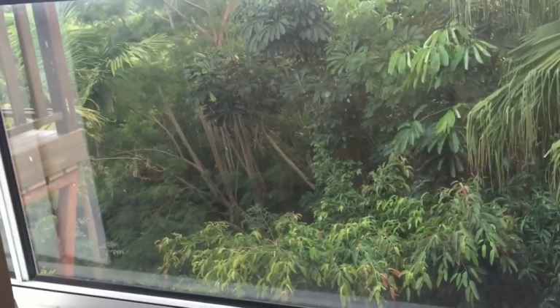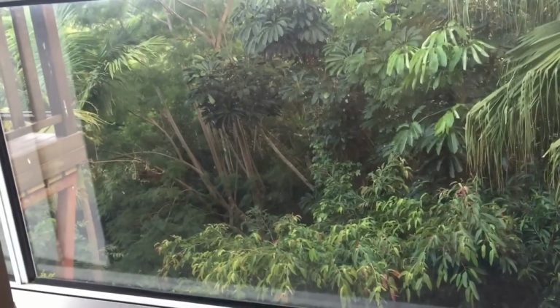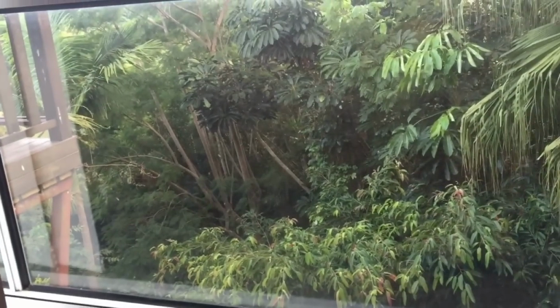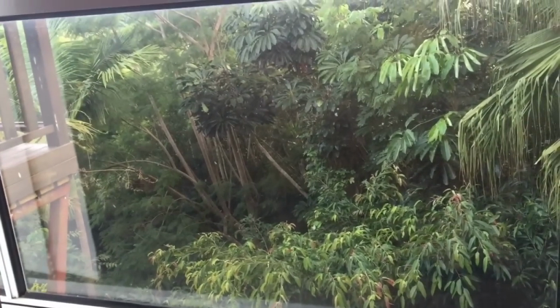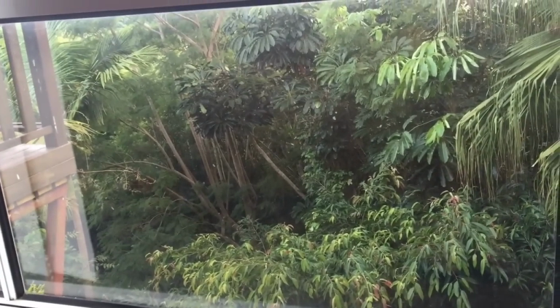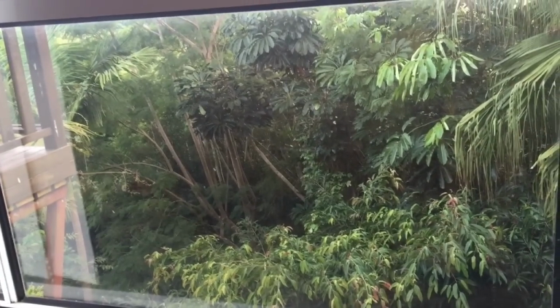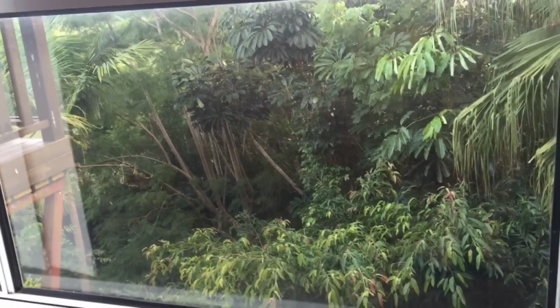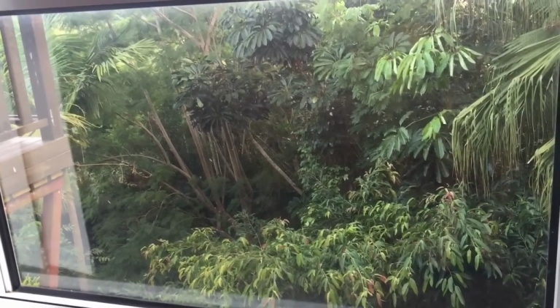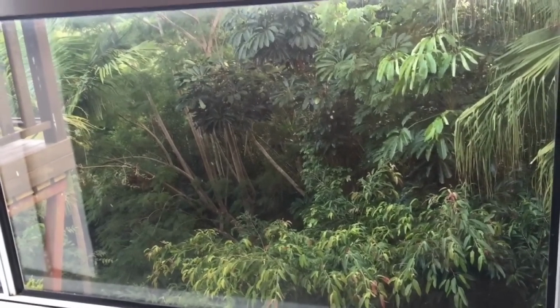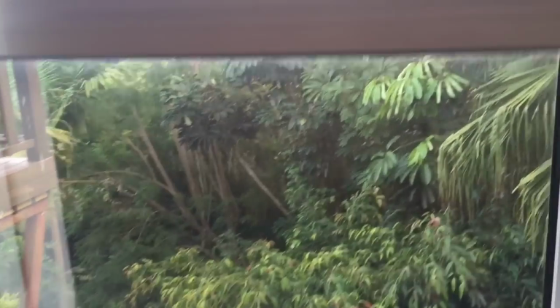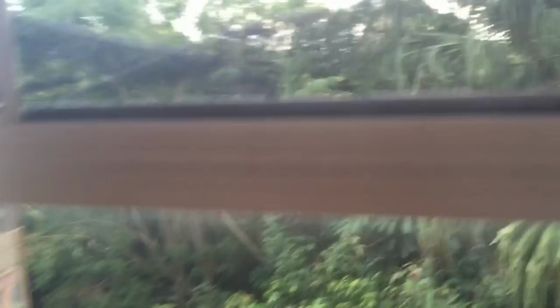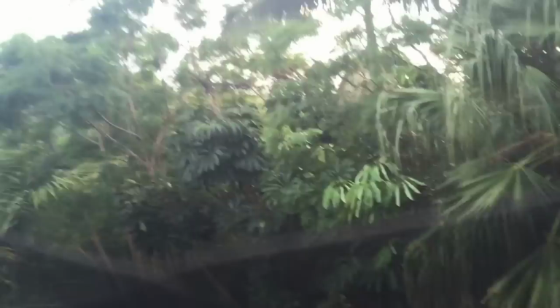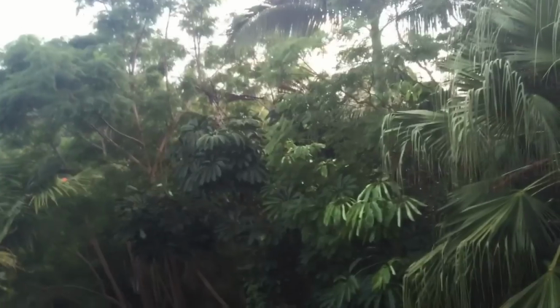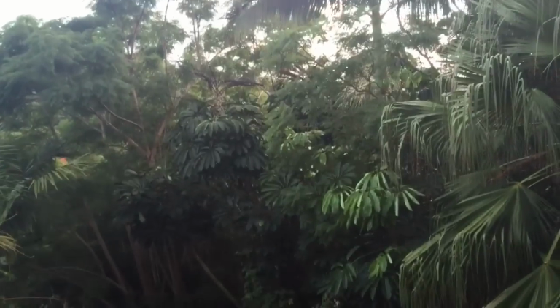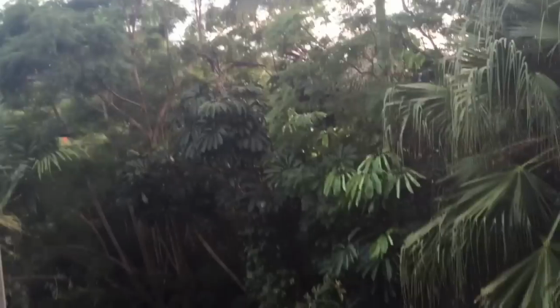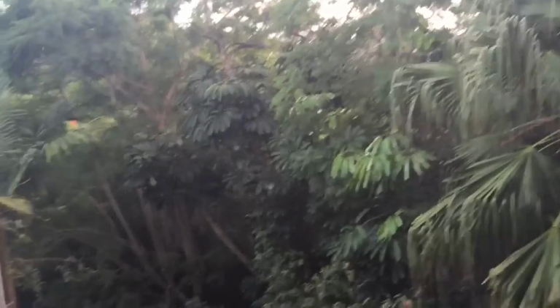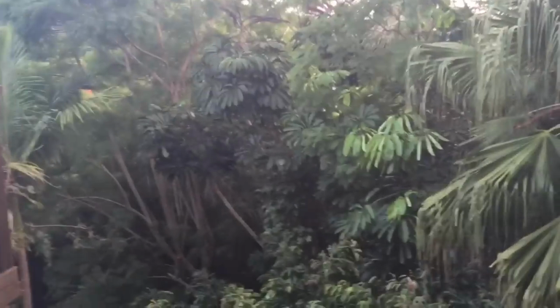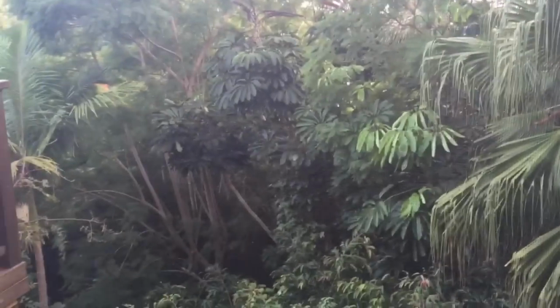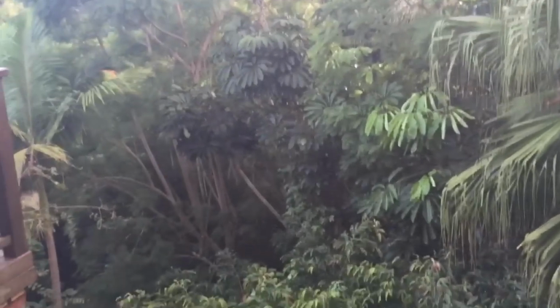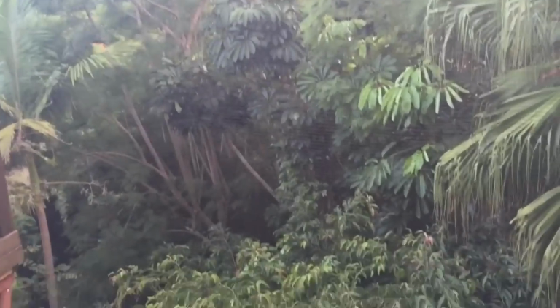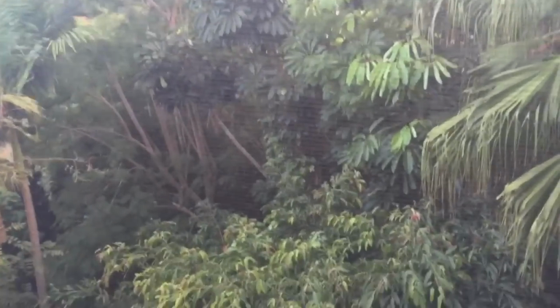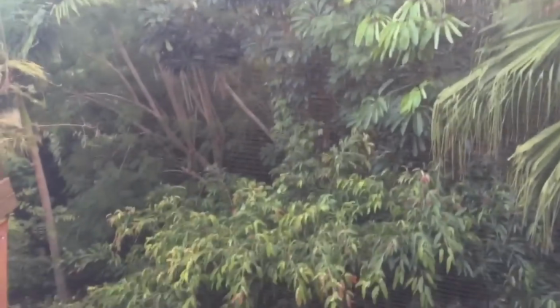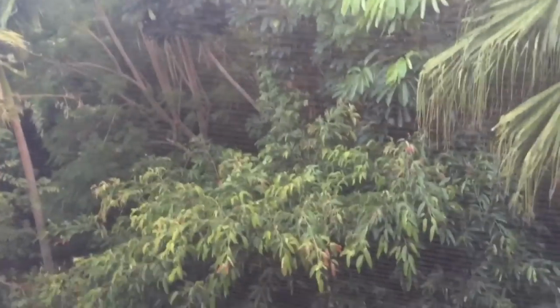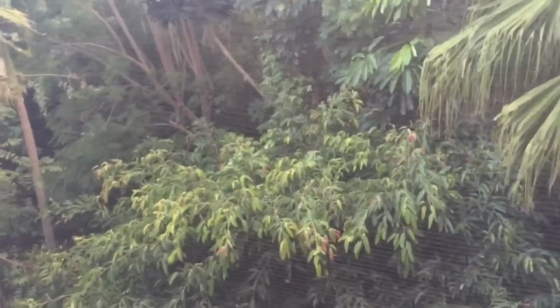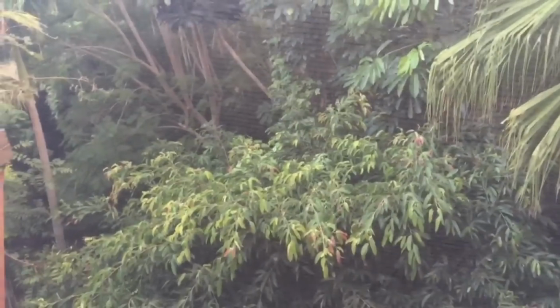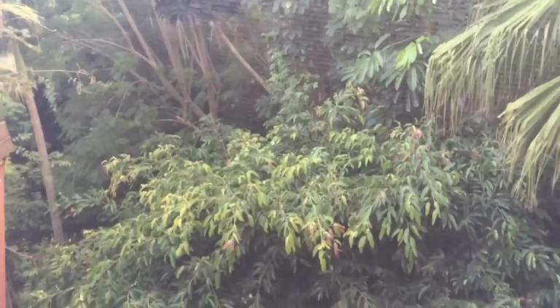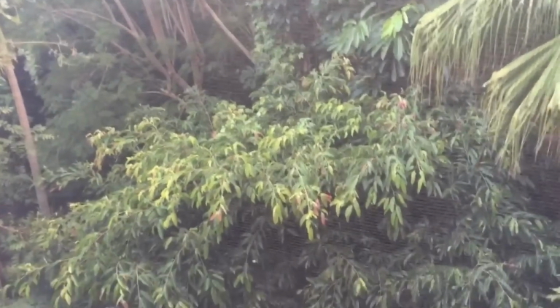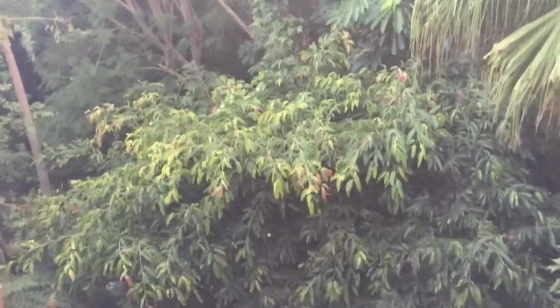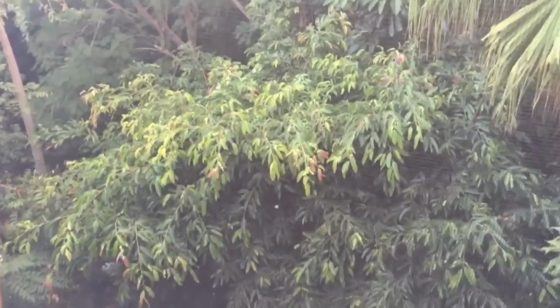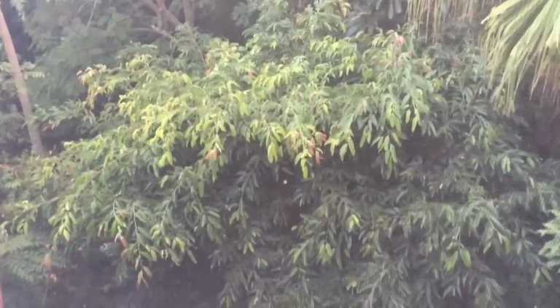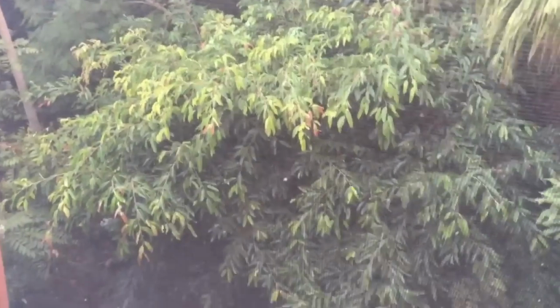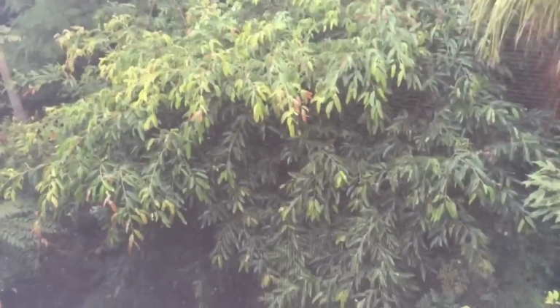Look how beautiful our view from the bed is. Amazing. And listen to the birds.